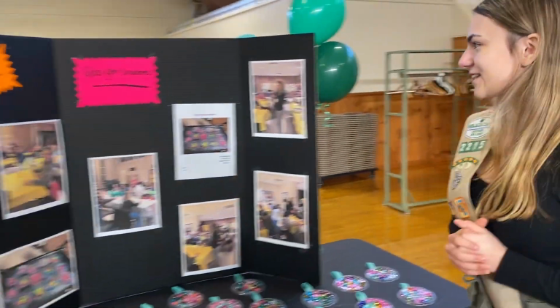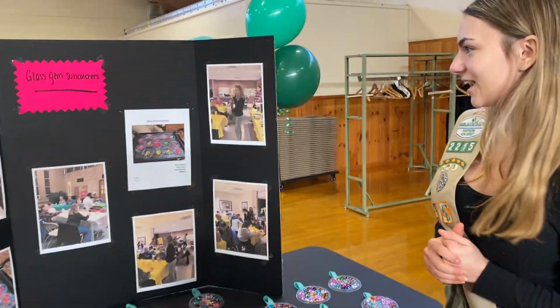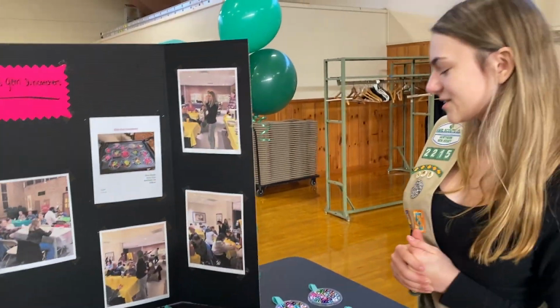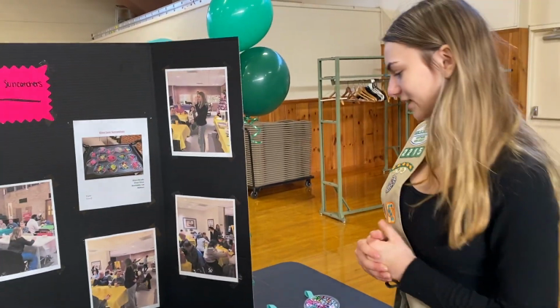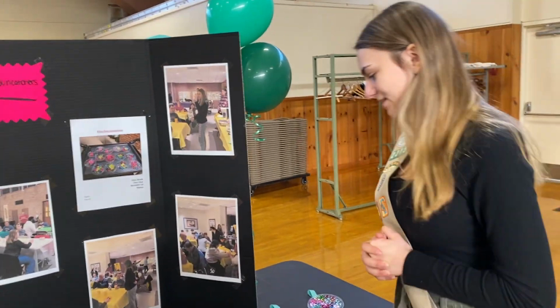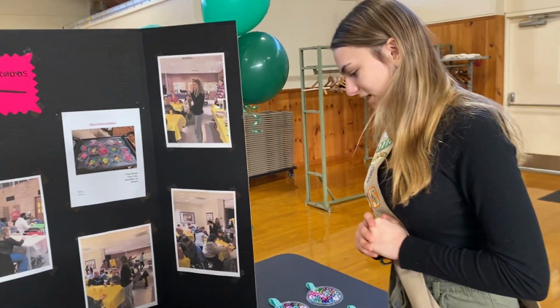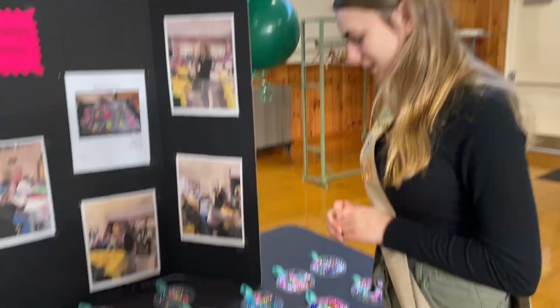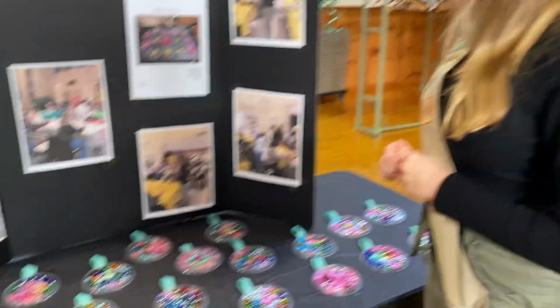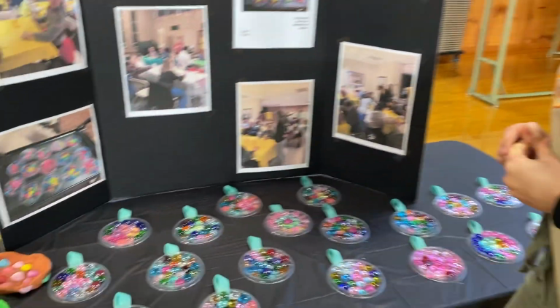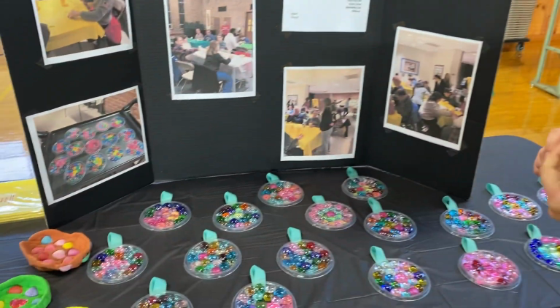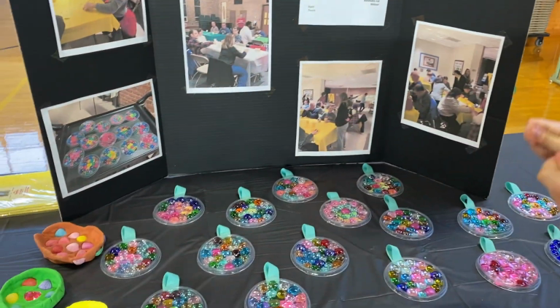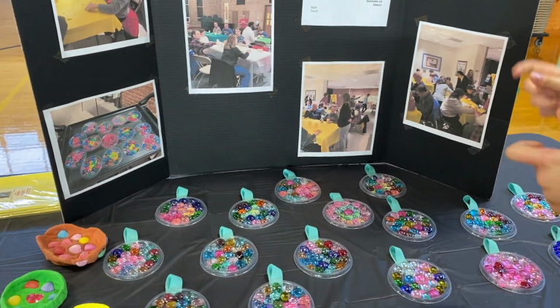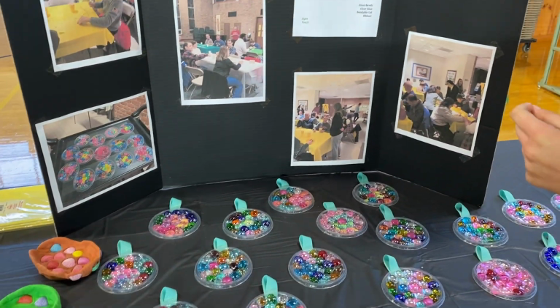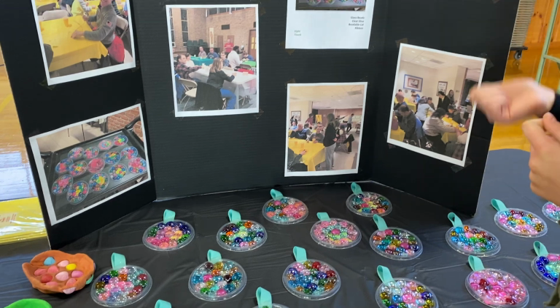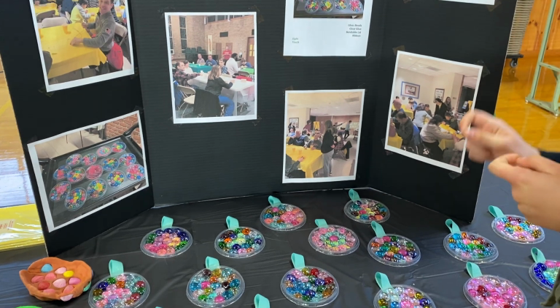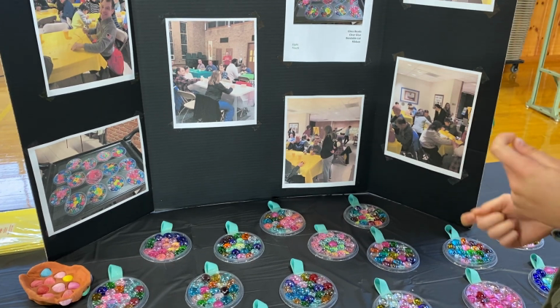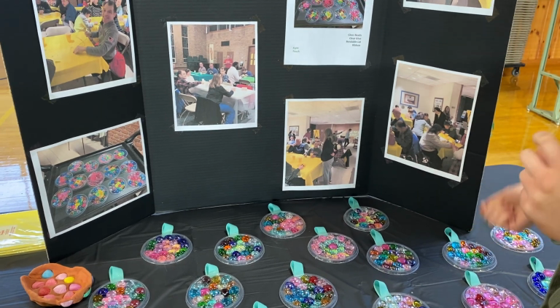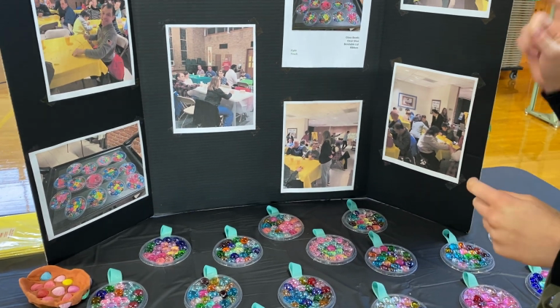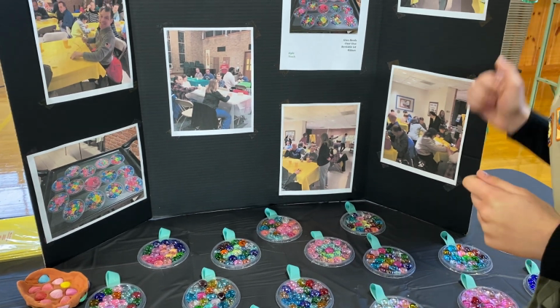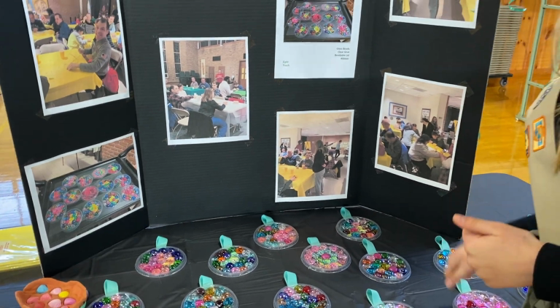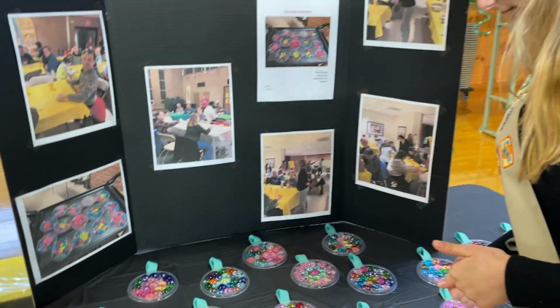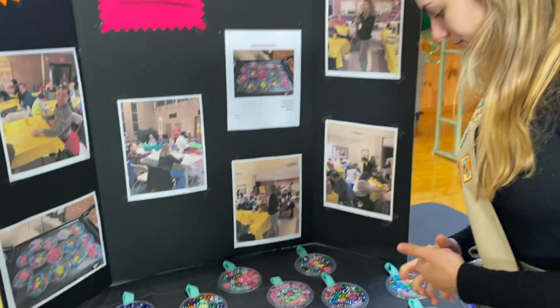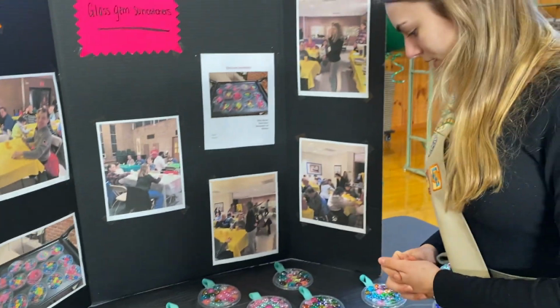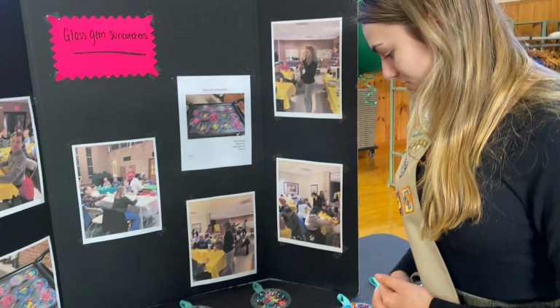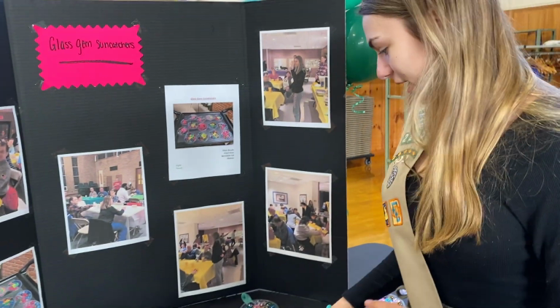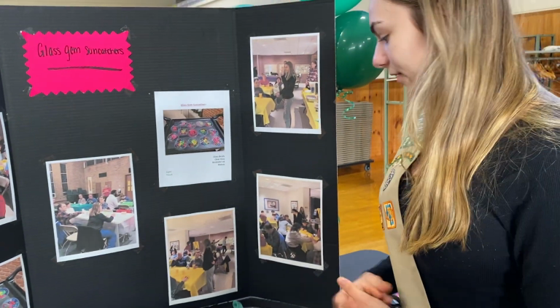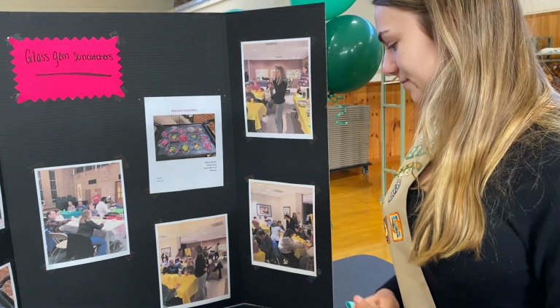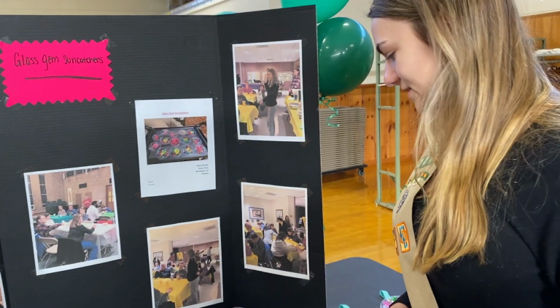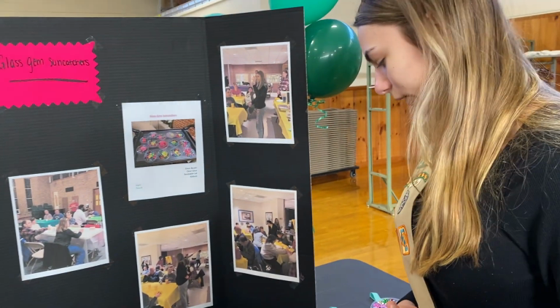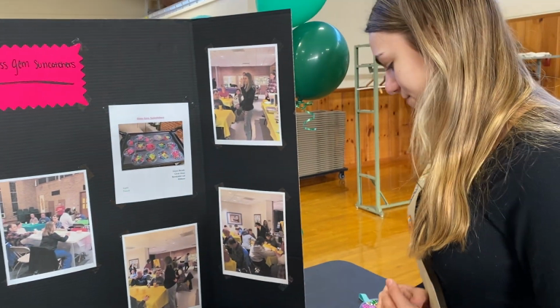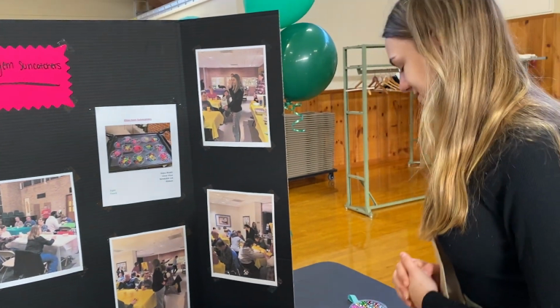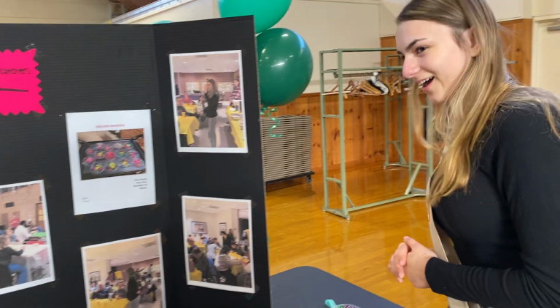And then finally, the sun catchers — the glass sun catcher beads — very much touch and sight from the sun. They had fun with this one because they all liked the beads a lot.